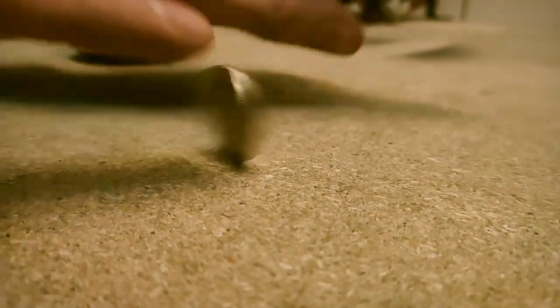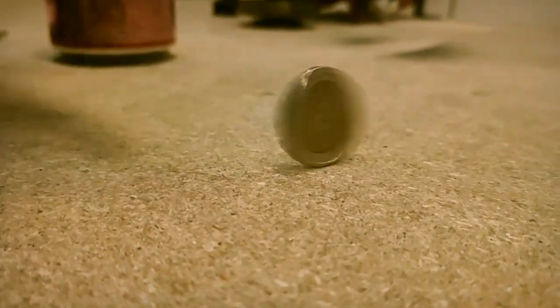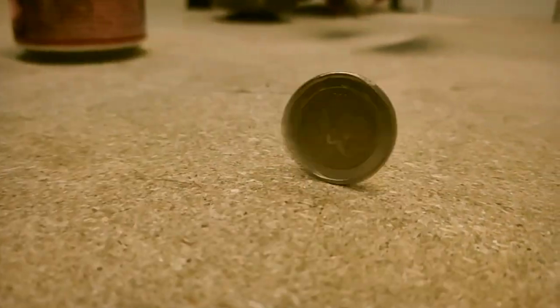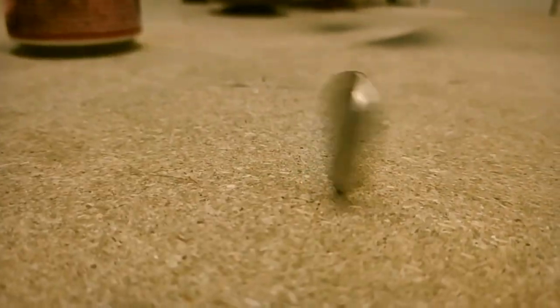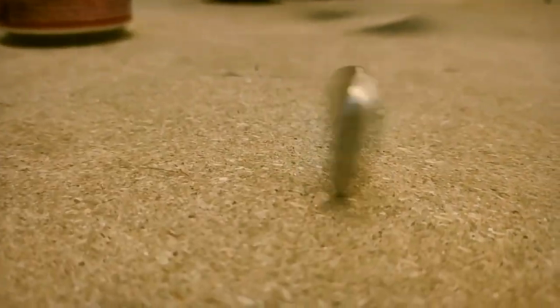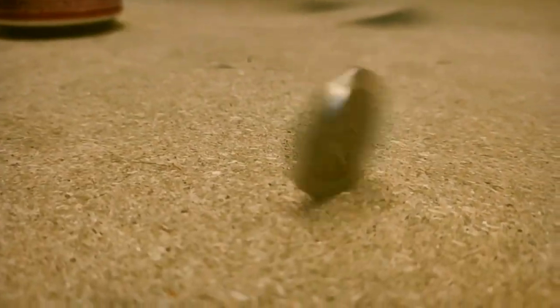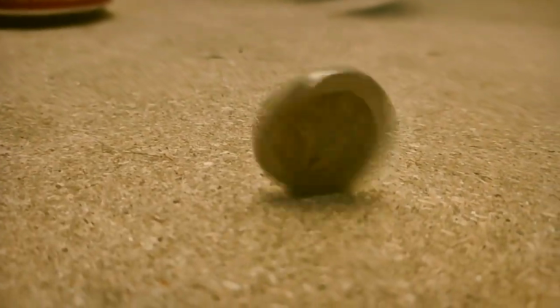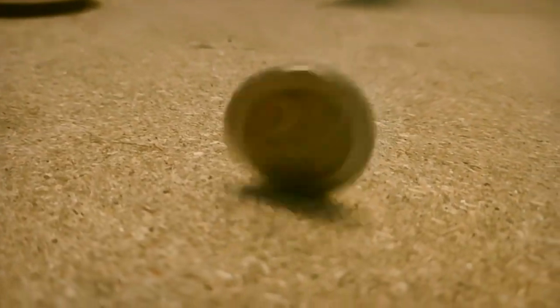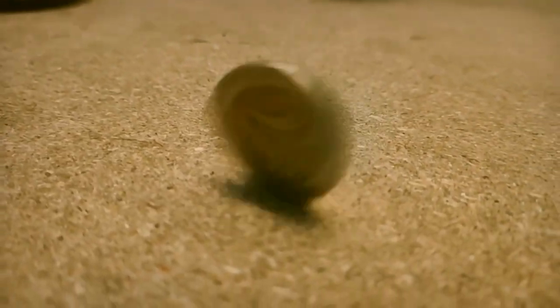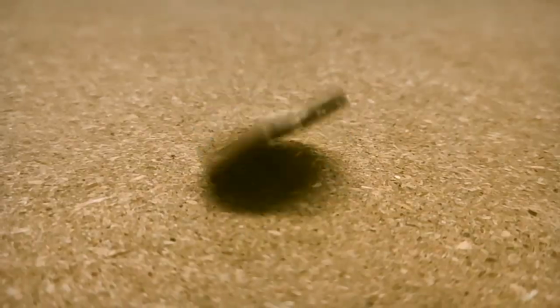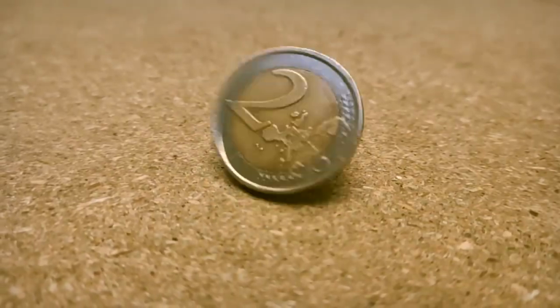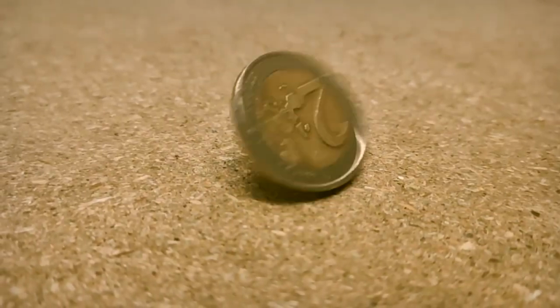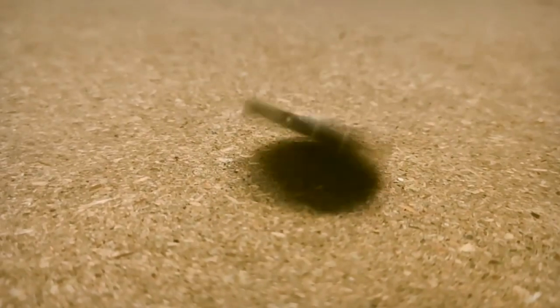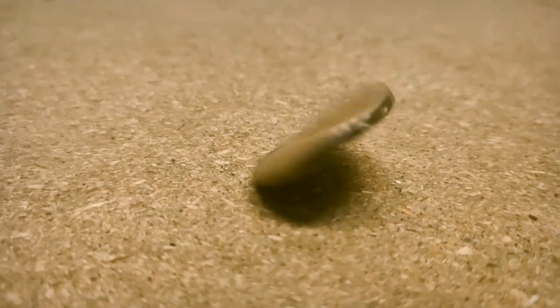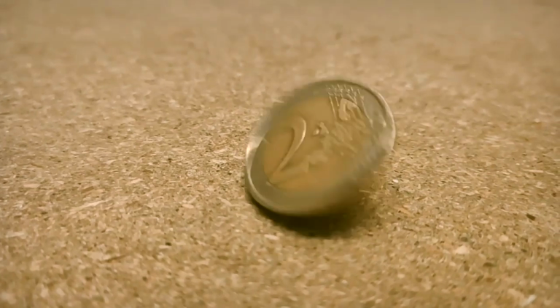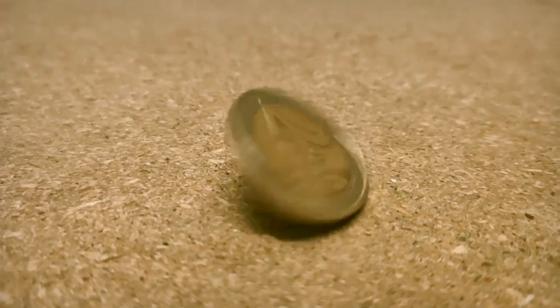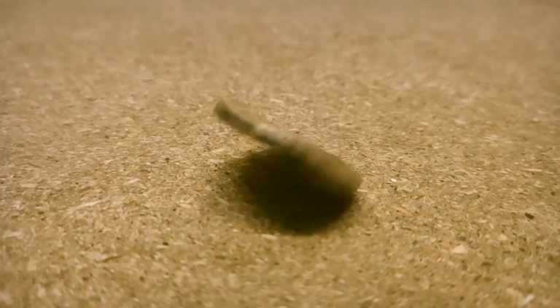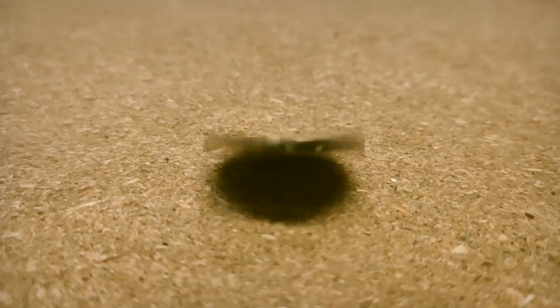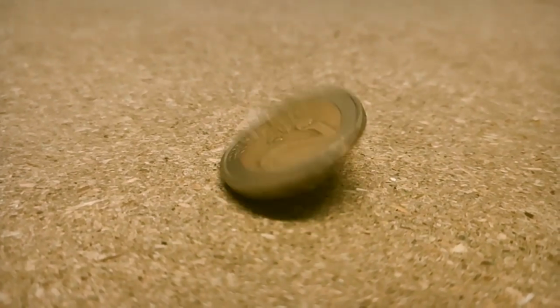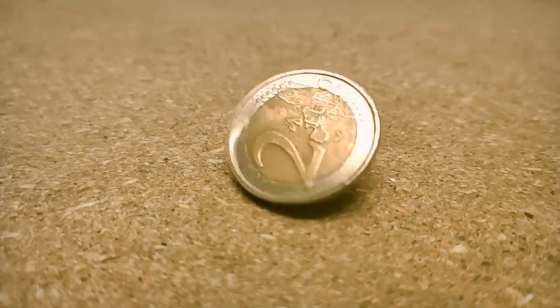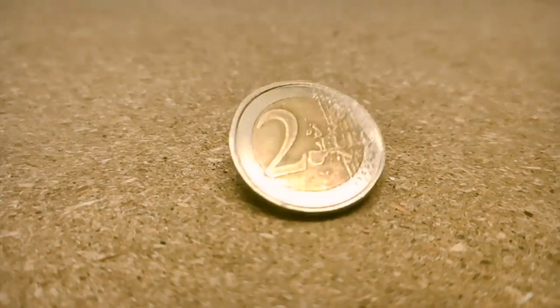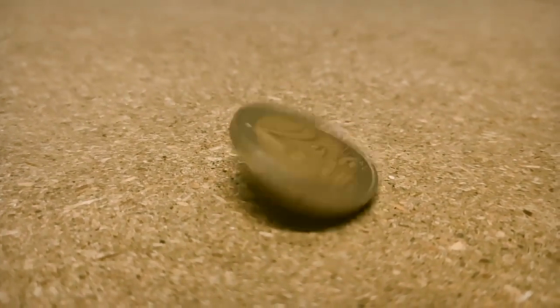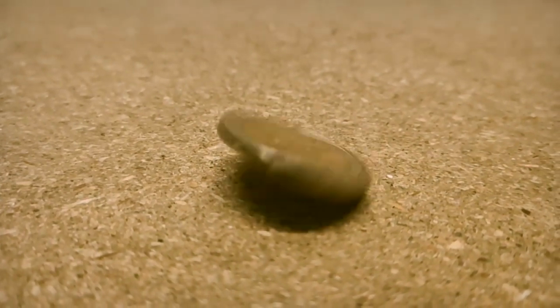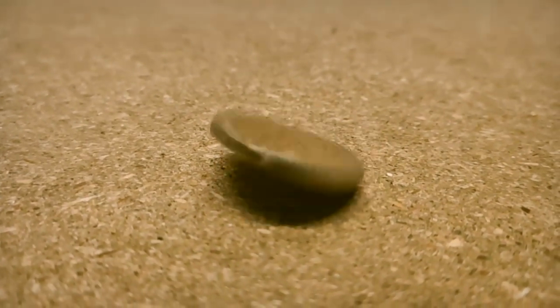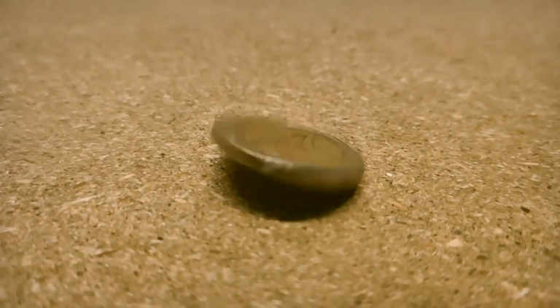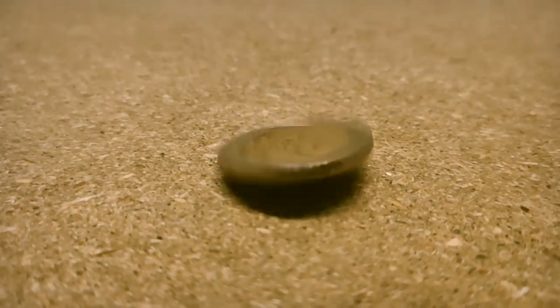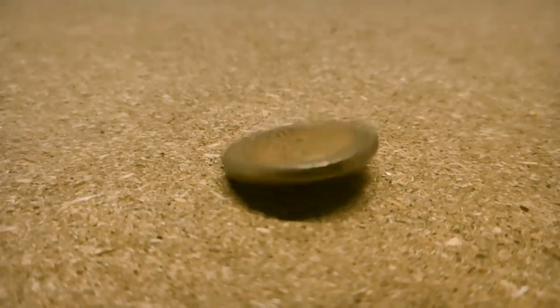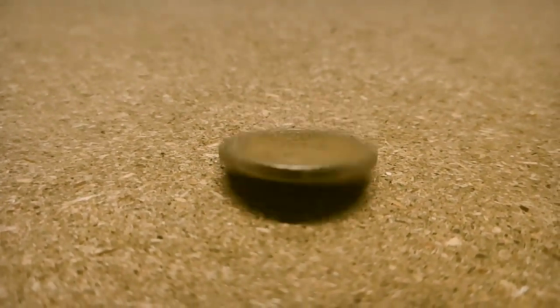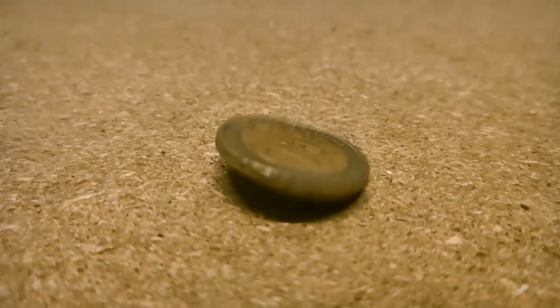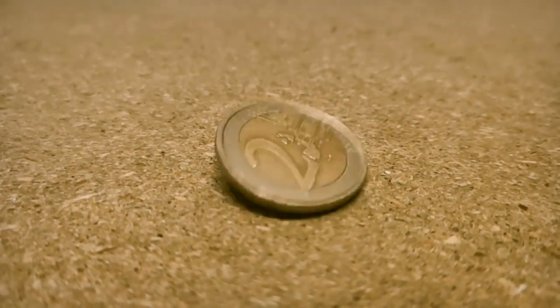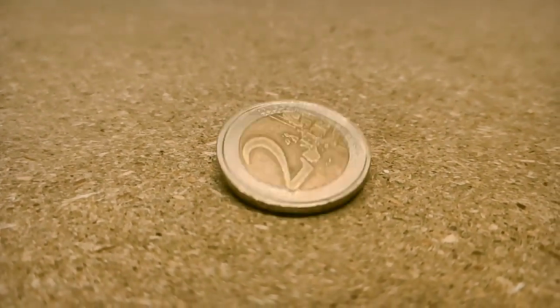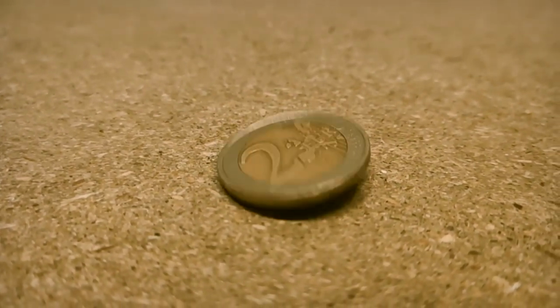Coins, the symbol of economy. Humans started using coins as valuable for exchanging goods more than 2500 years ago.